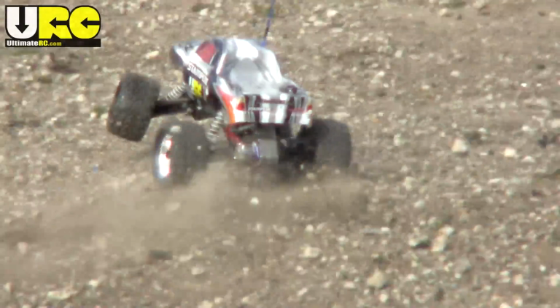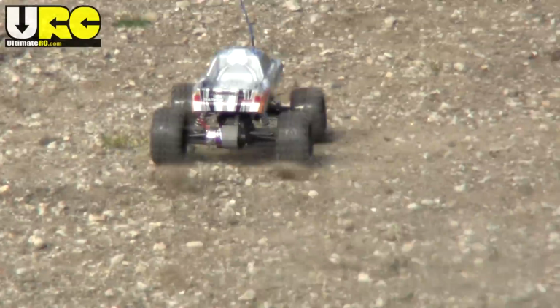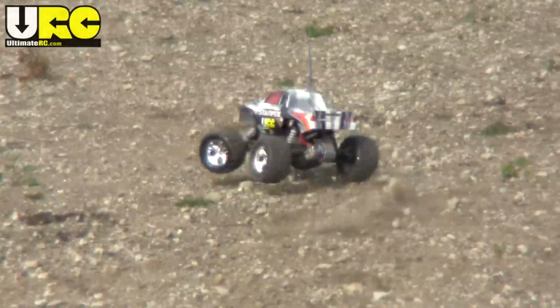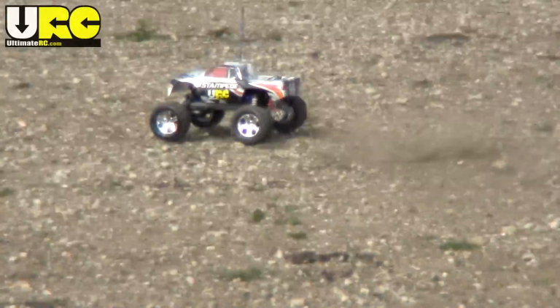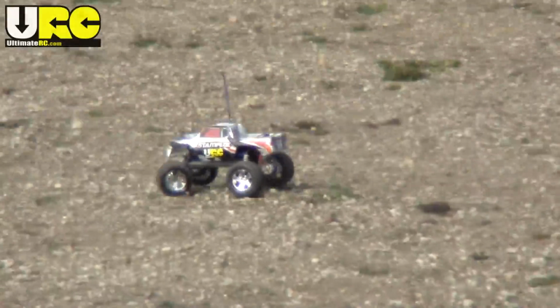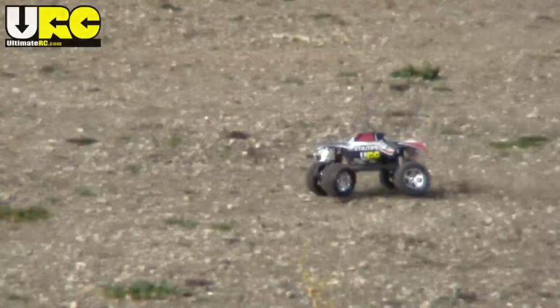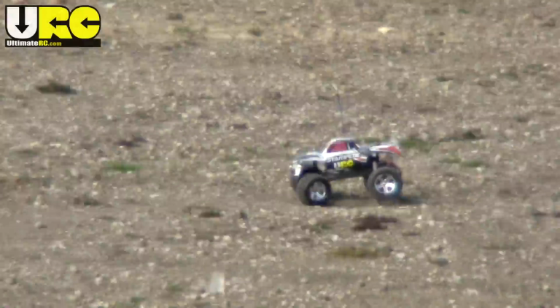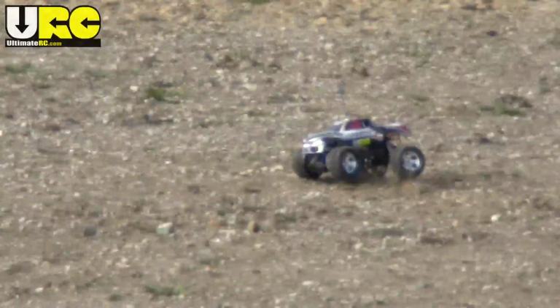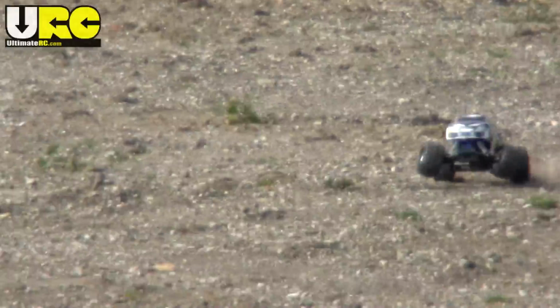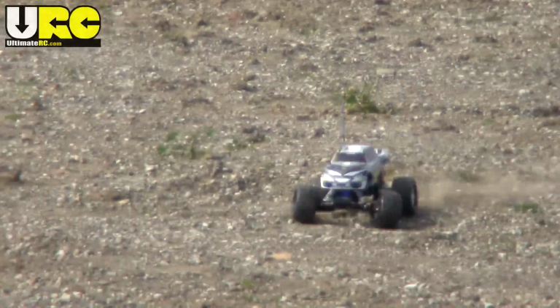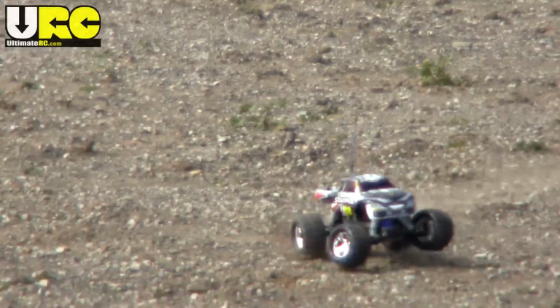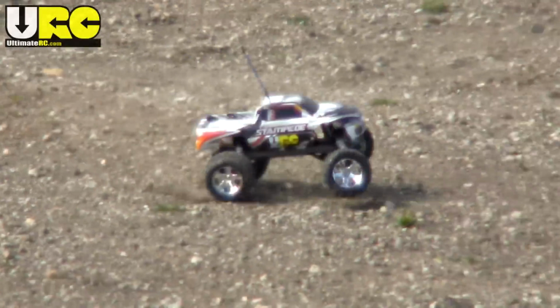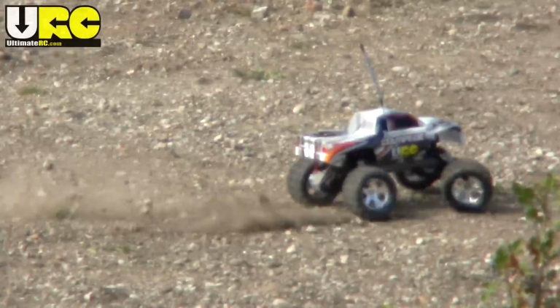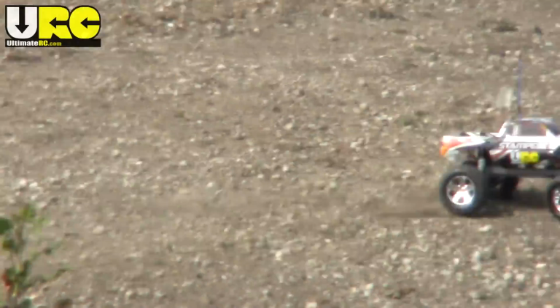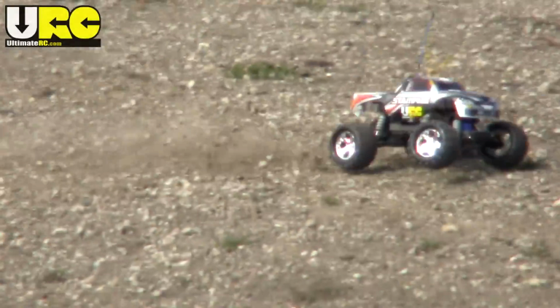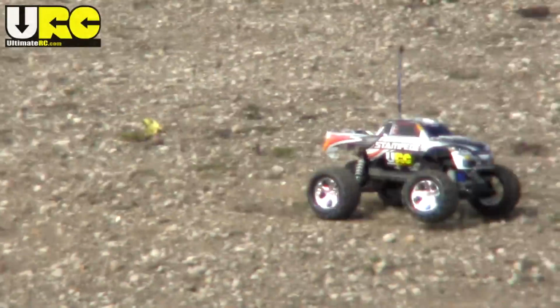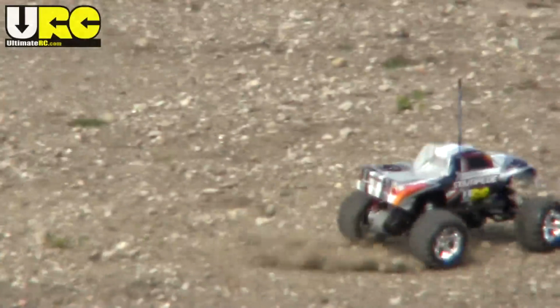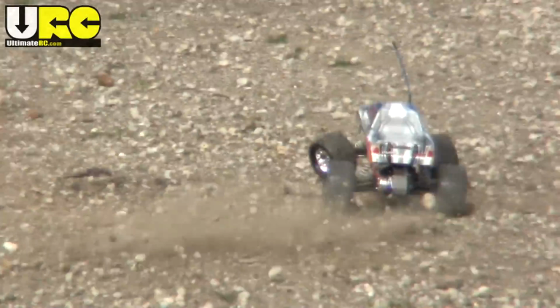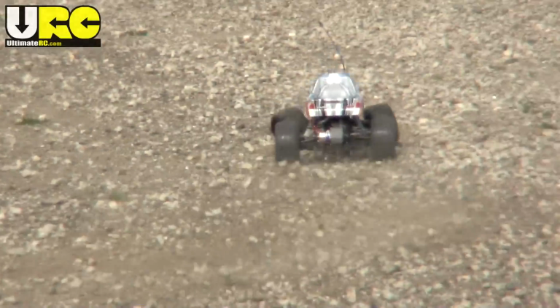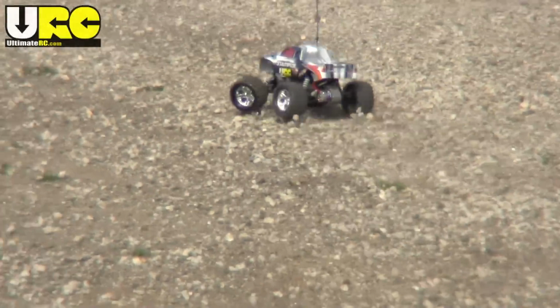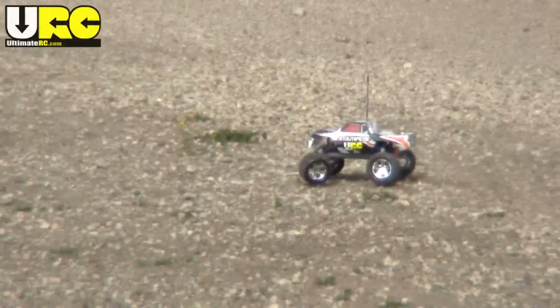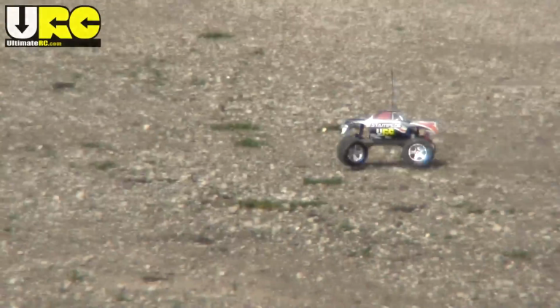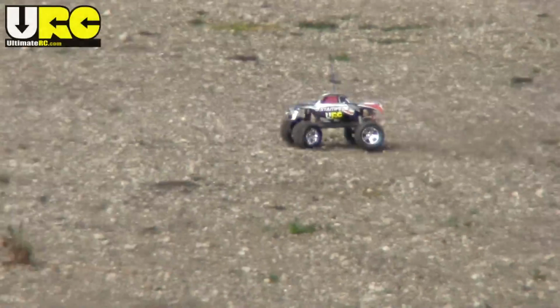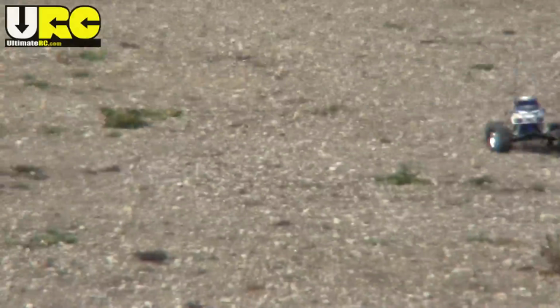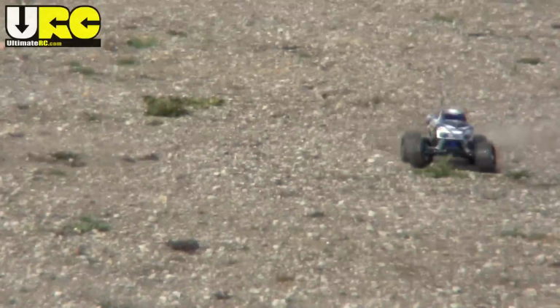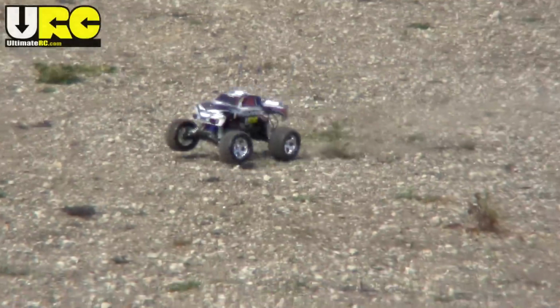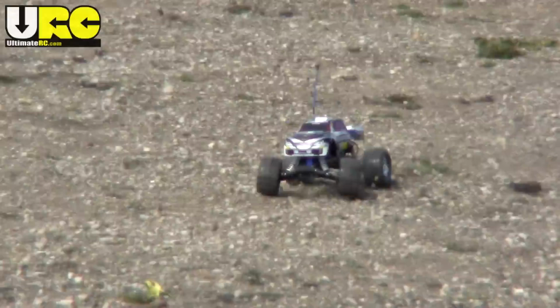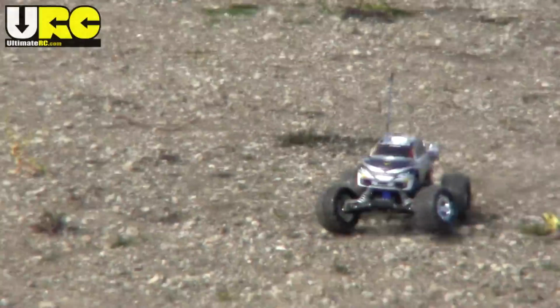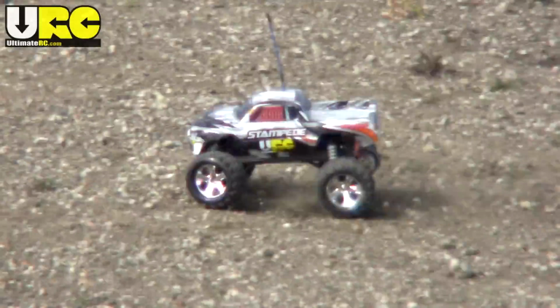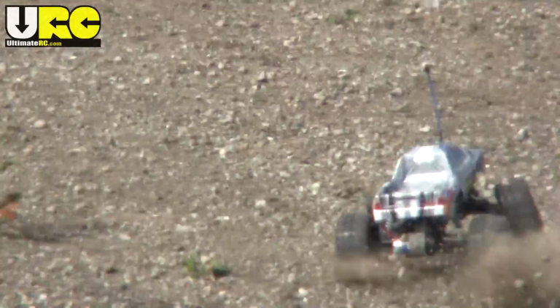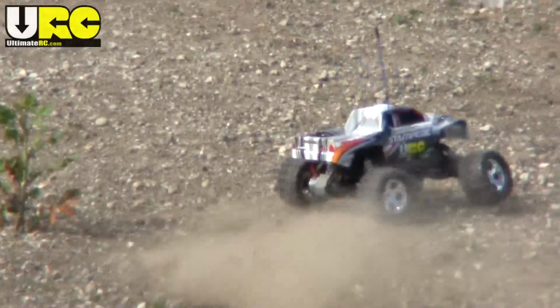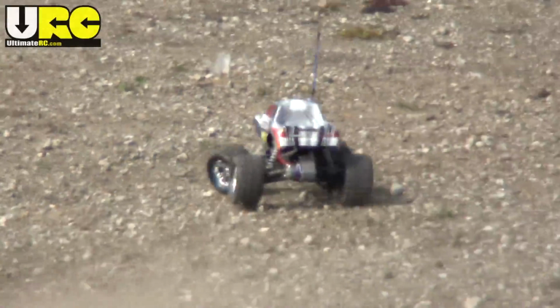I'd call the Stampede a jack of all trades, but in box-stock form, I can call it a master of none. It doesn't do terribly at anything, but it also doesn't do terribly well at anything.